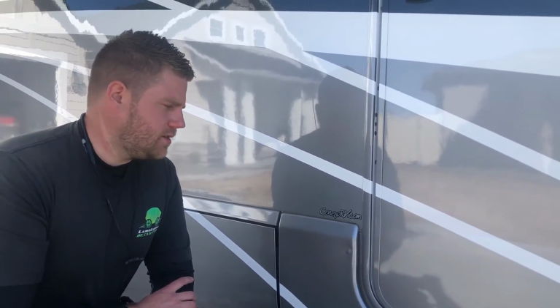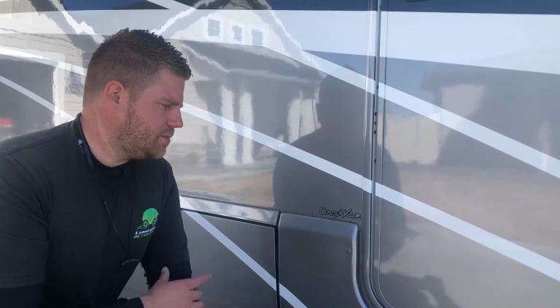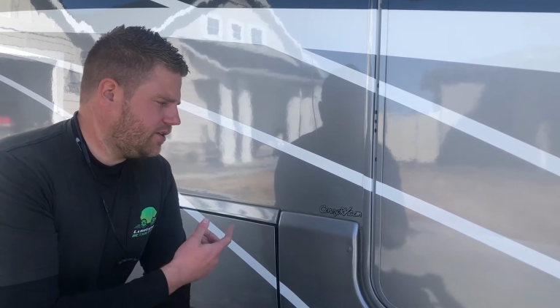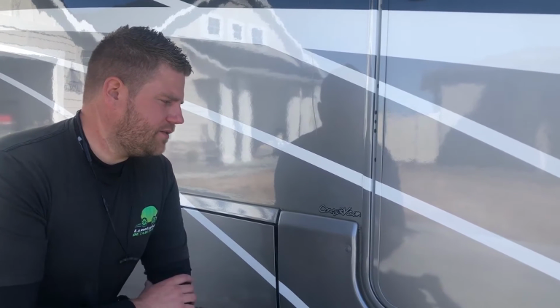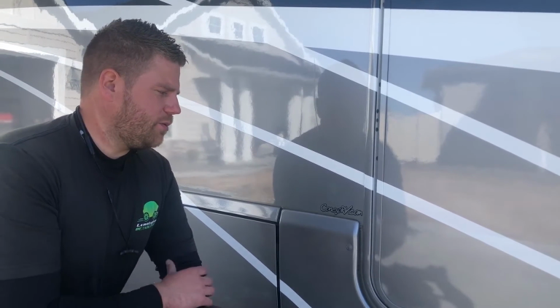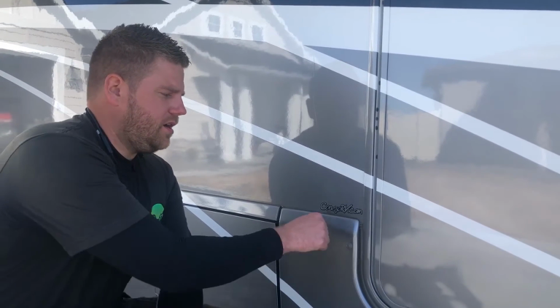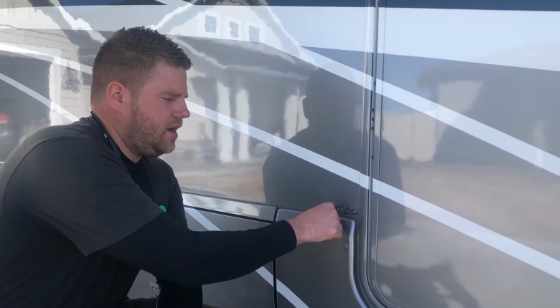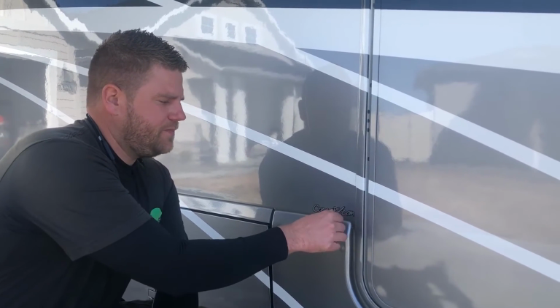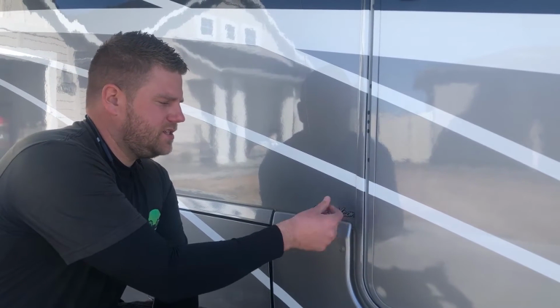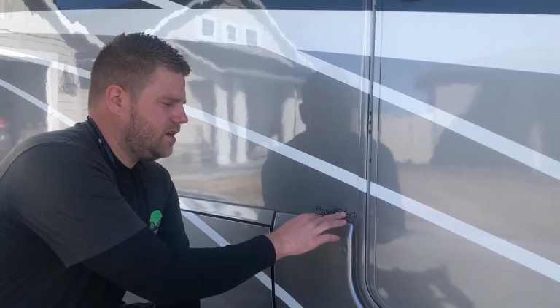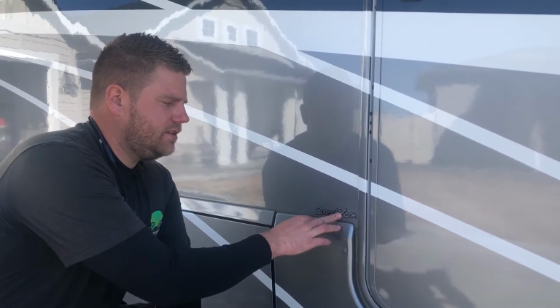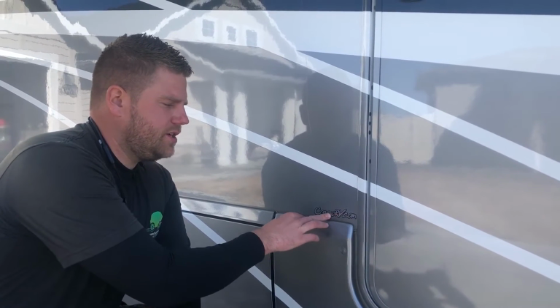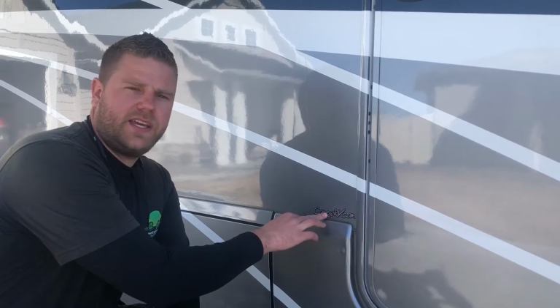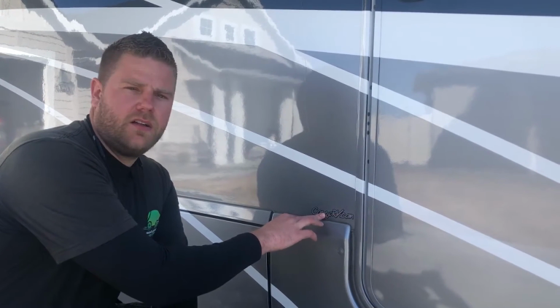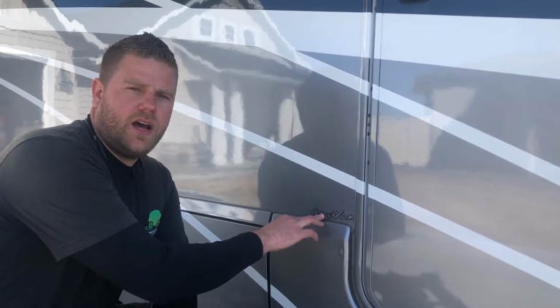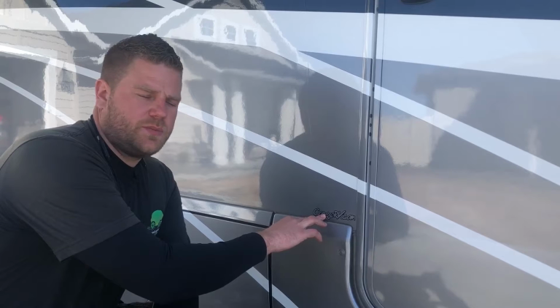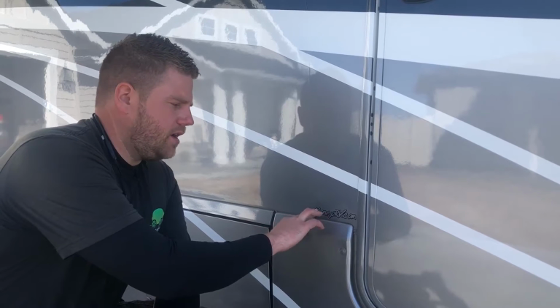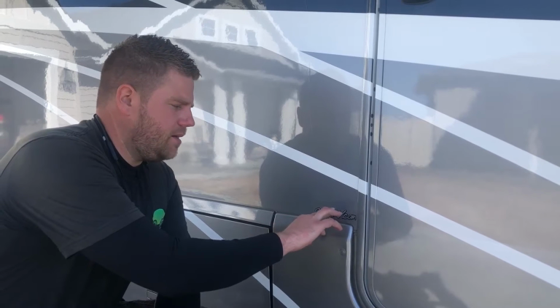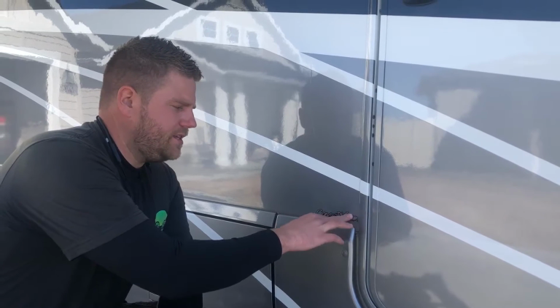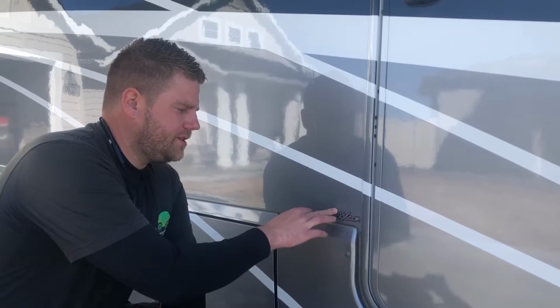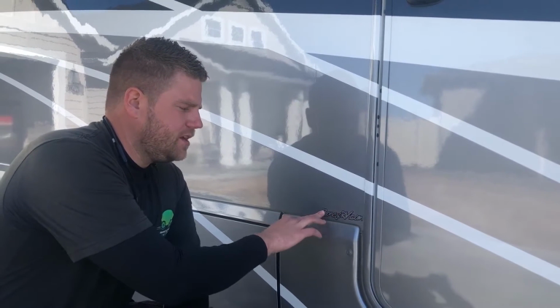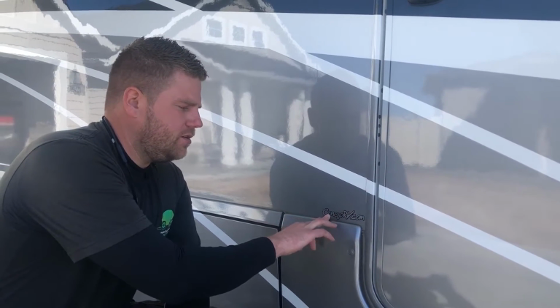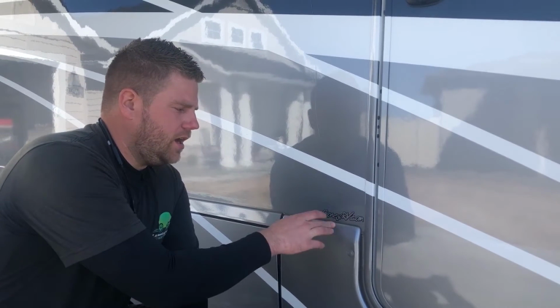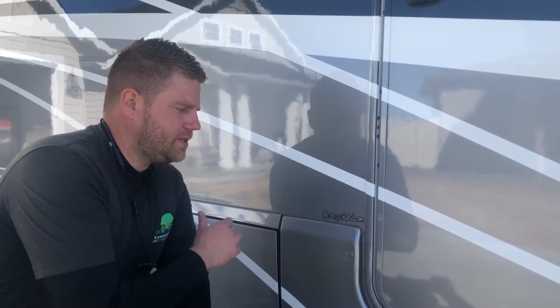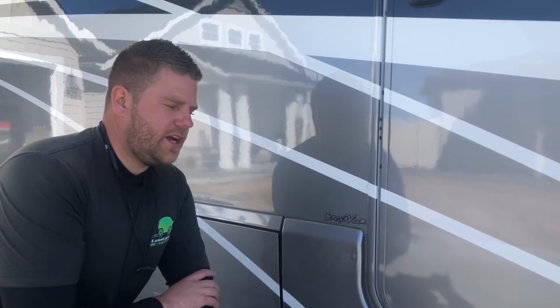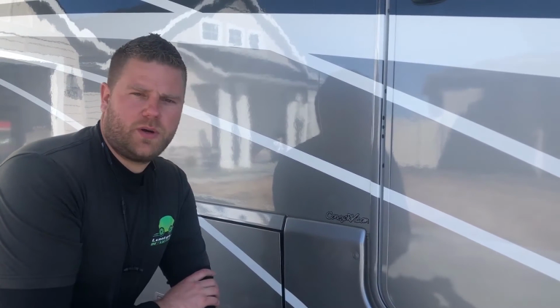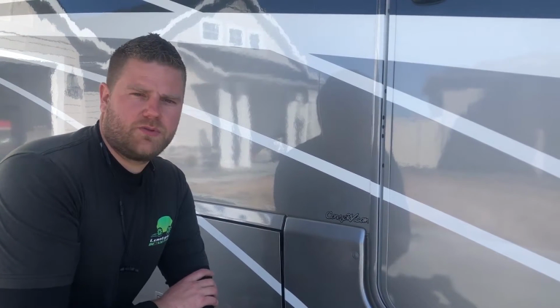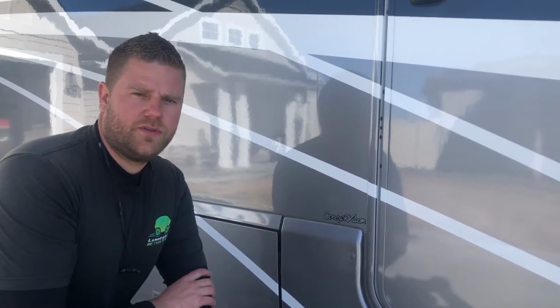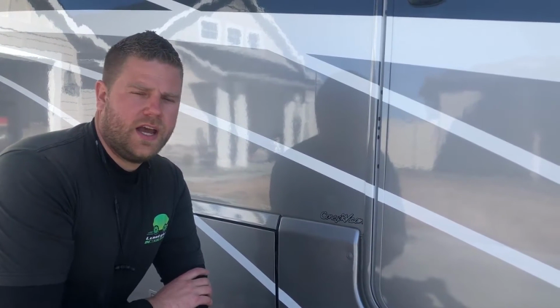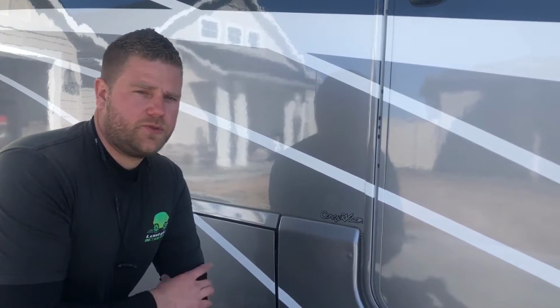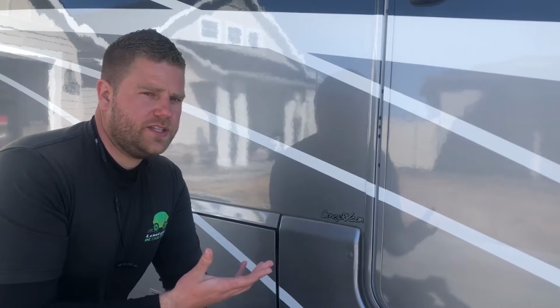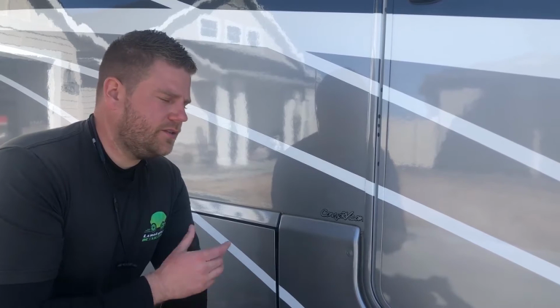This particular RV we're working on has just a dealership decal that was put on at the dealership. This particular customer wants these removed. It's really easy to do.